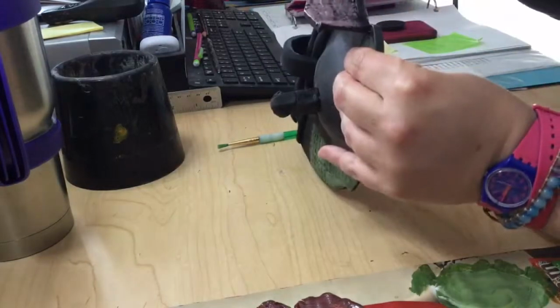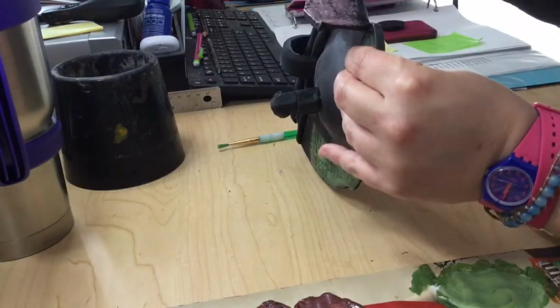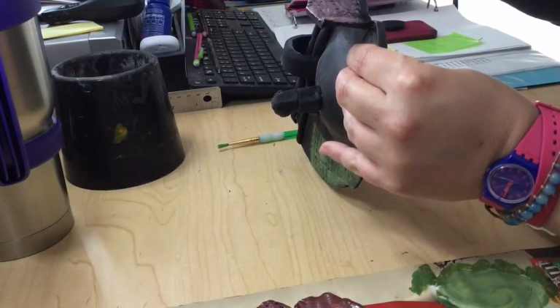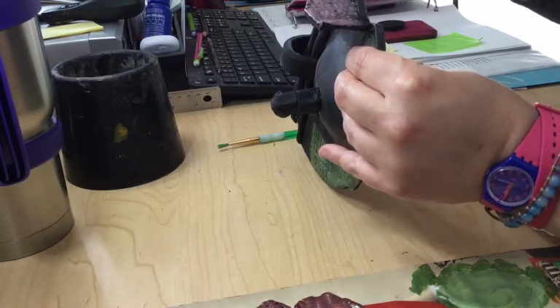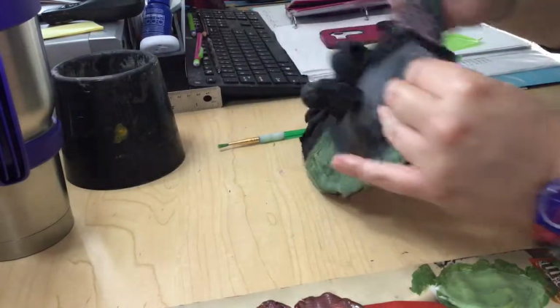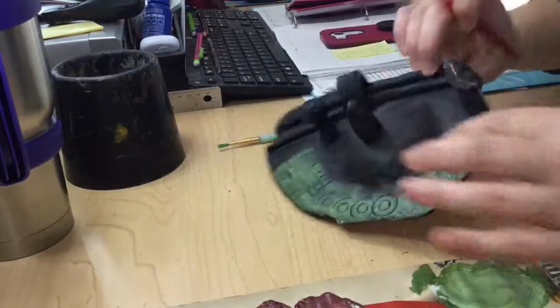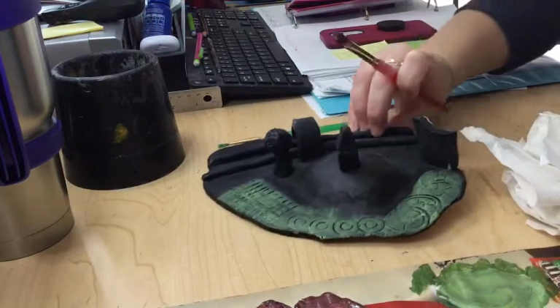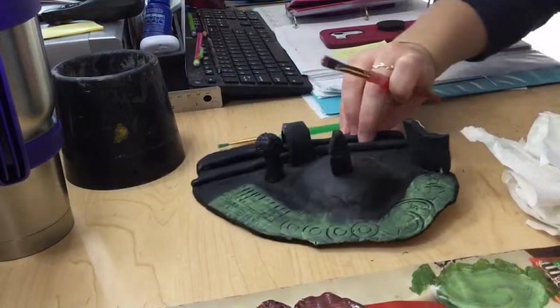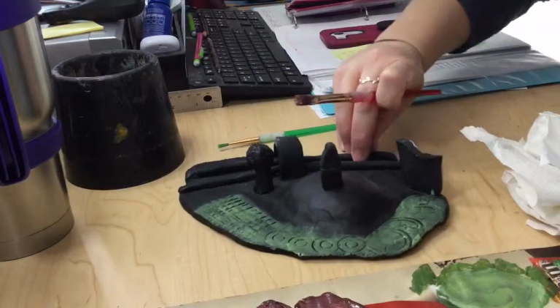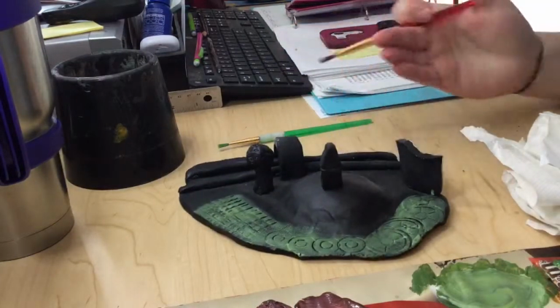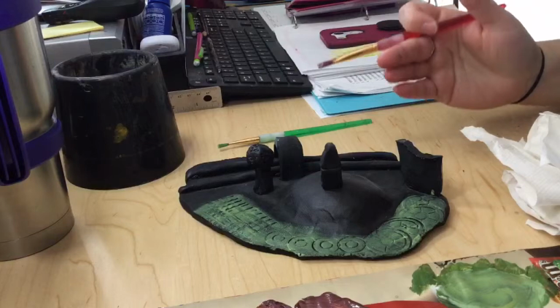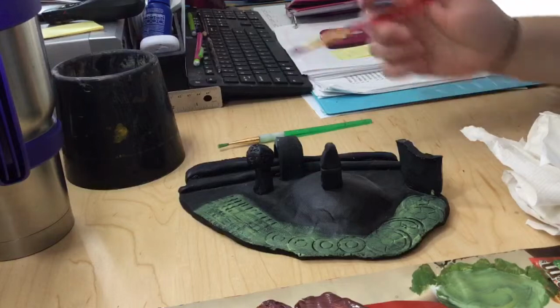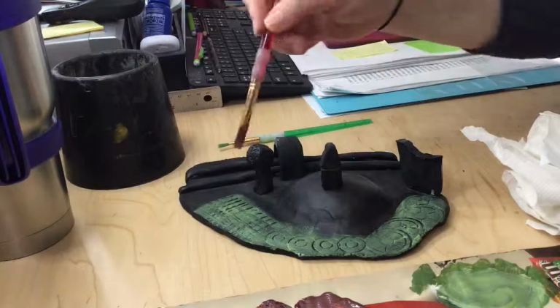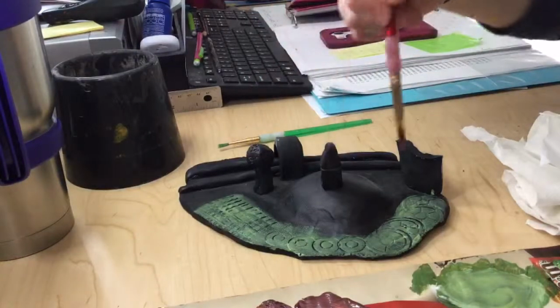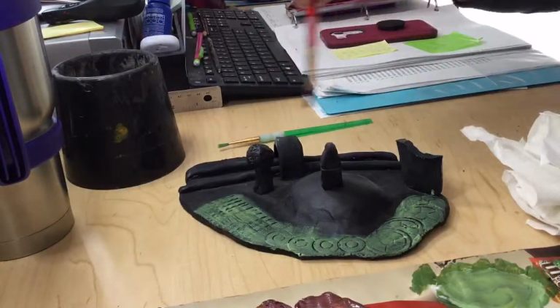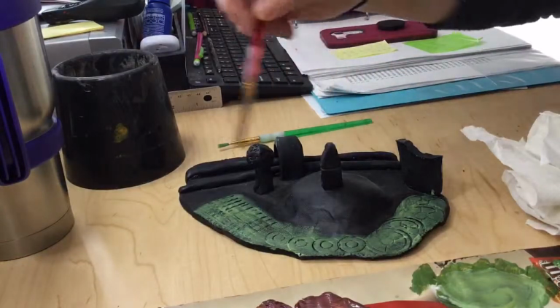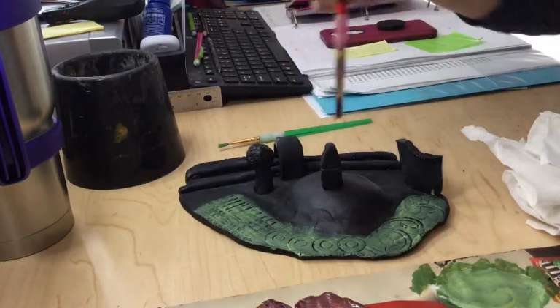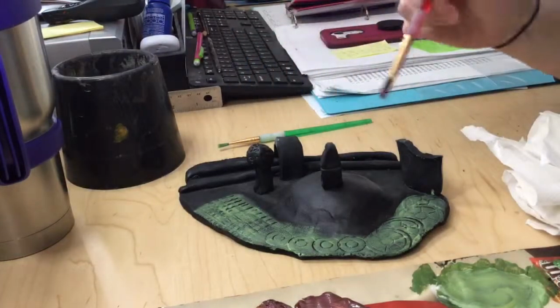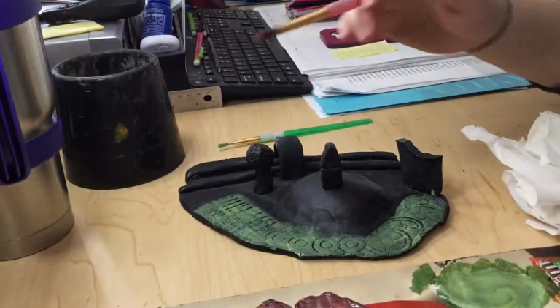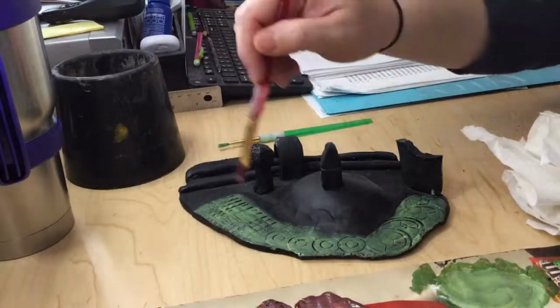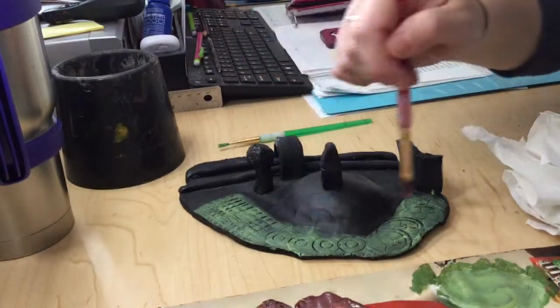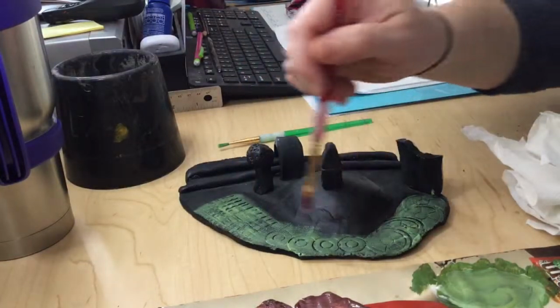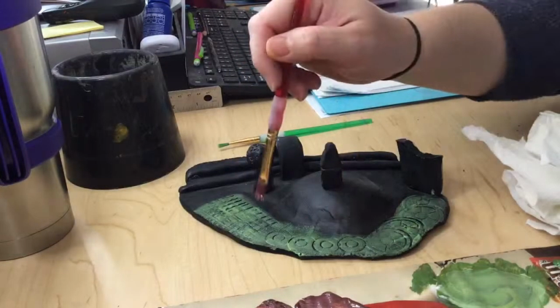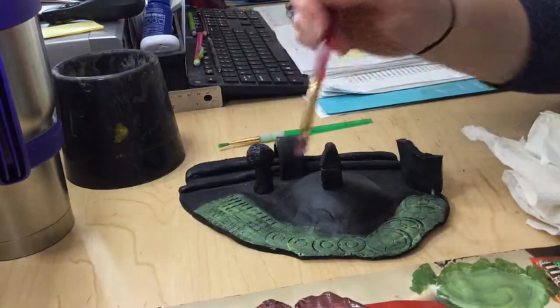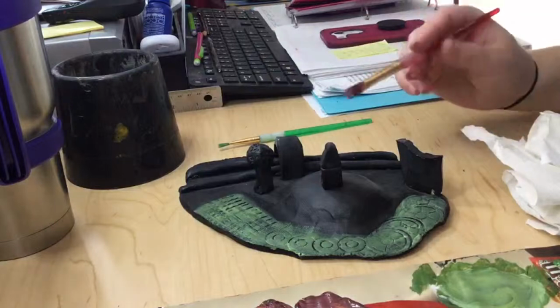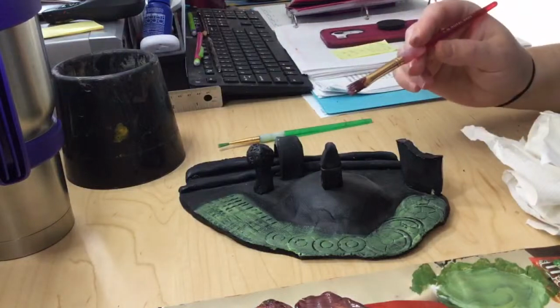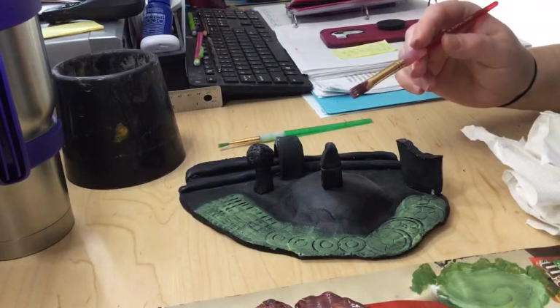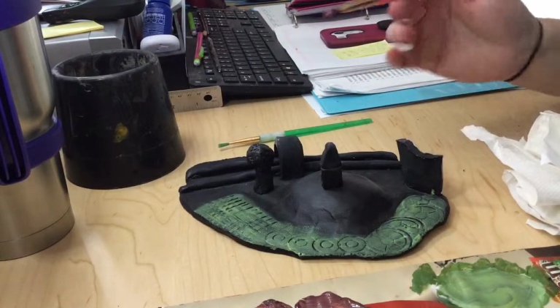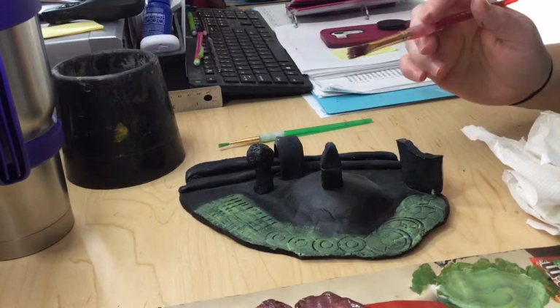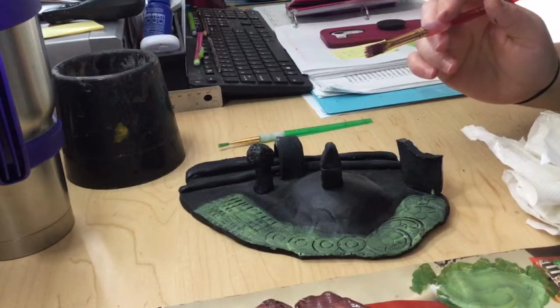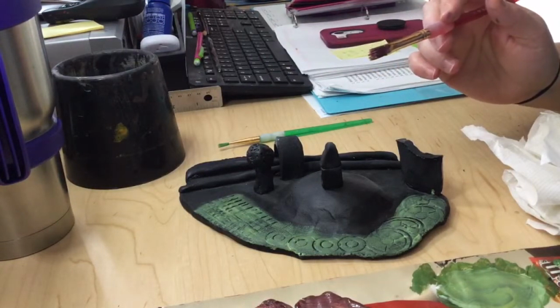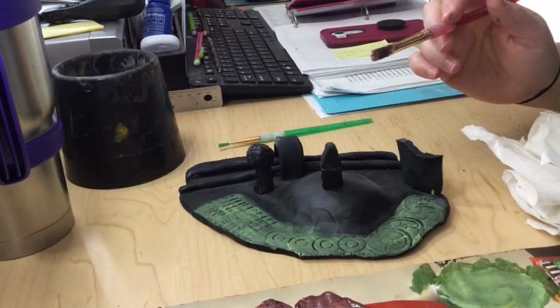And that's how you do the dry brush technique. You want to do it over all of your pieces. That black dulls the color down a little bit, and that's how you do it.